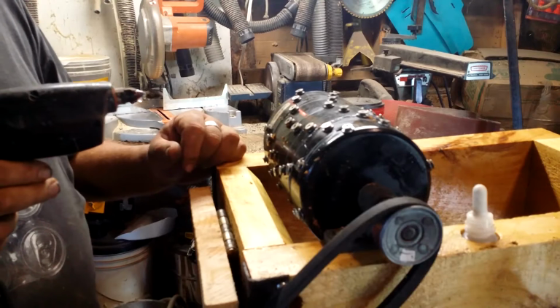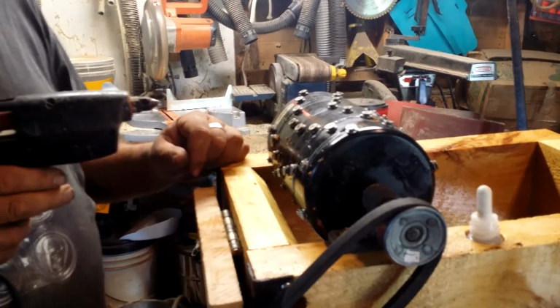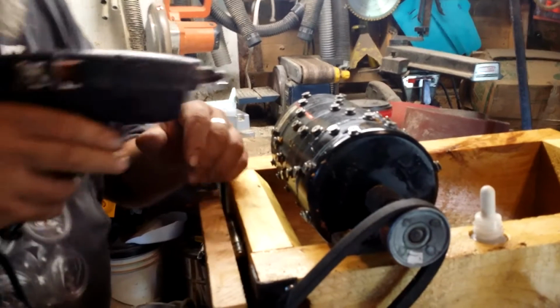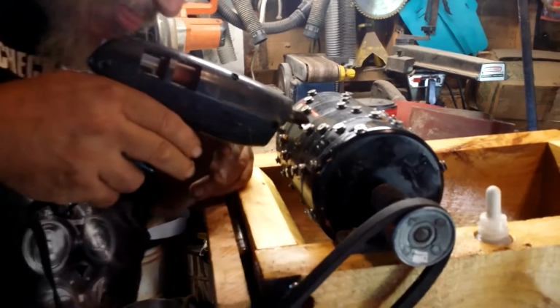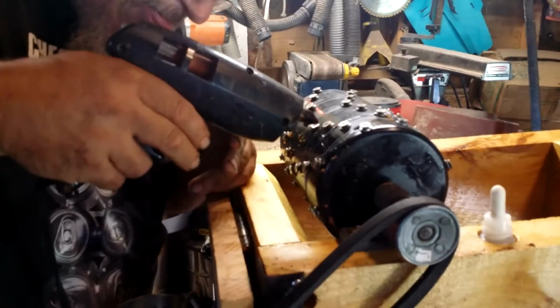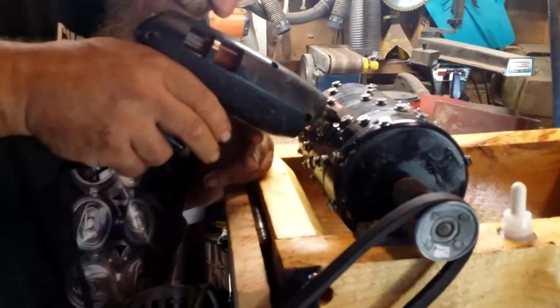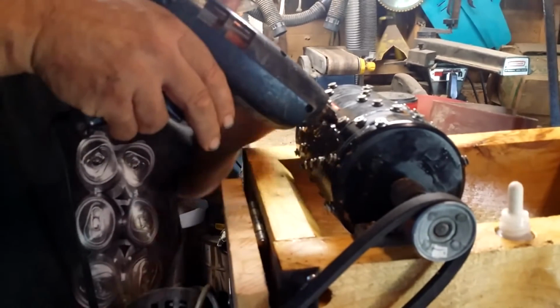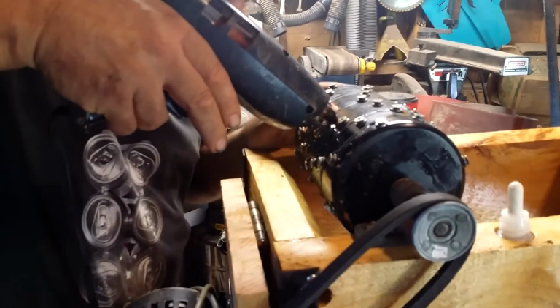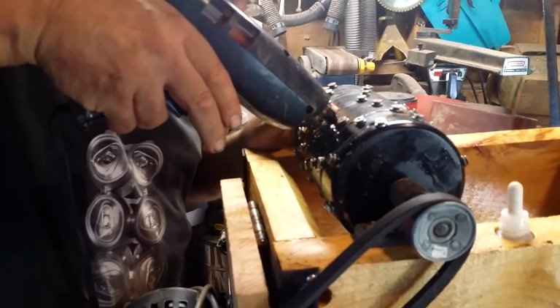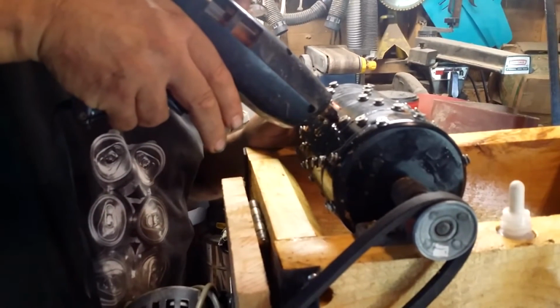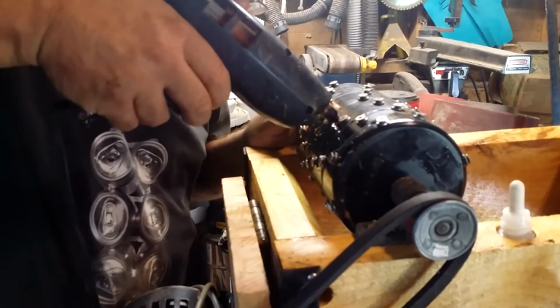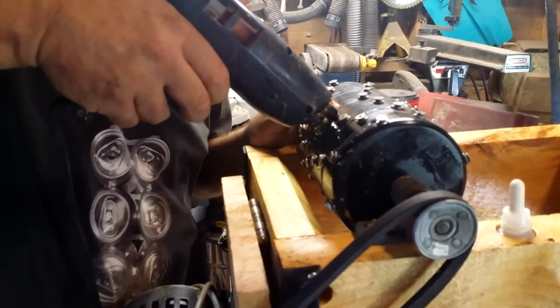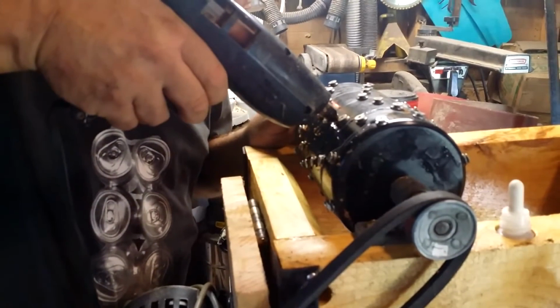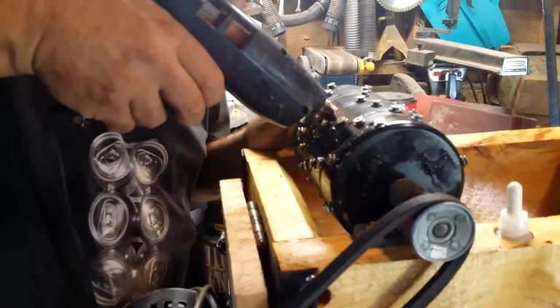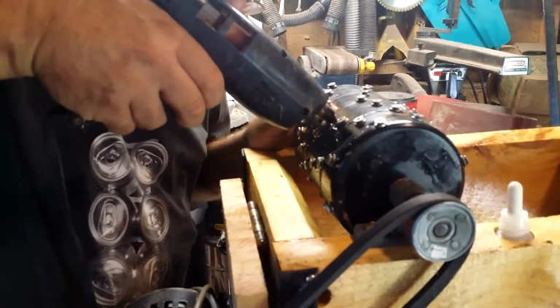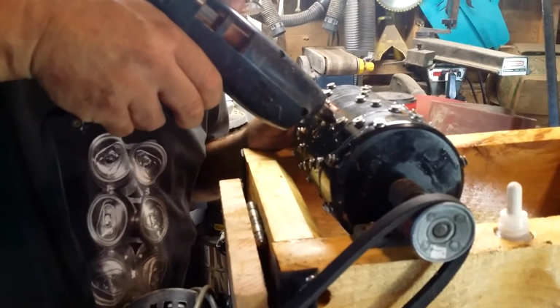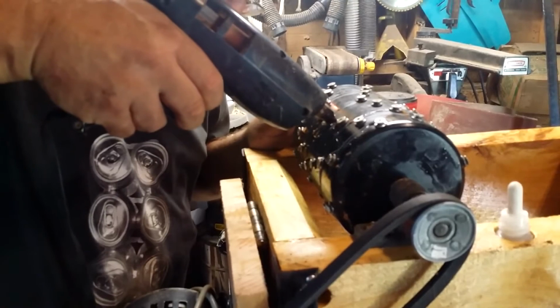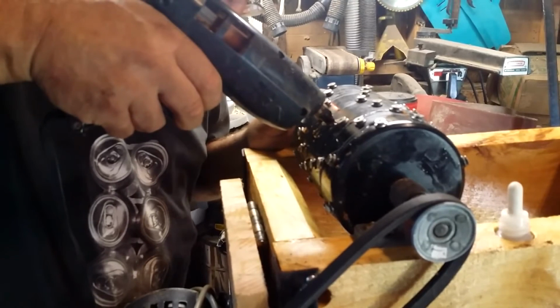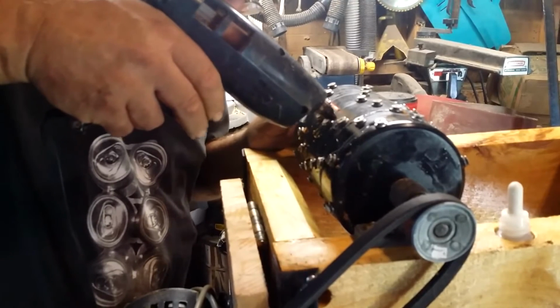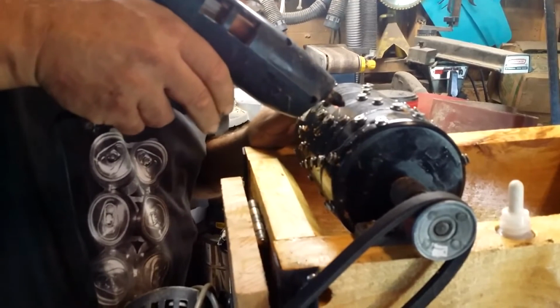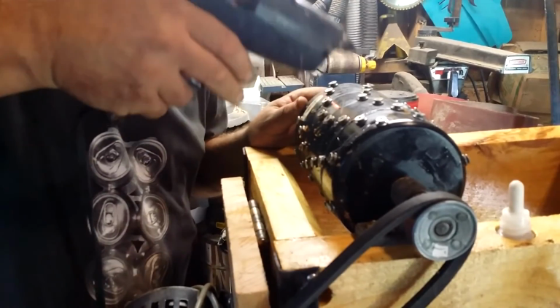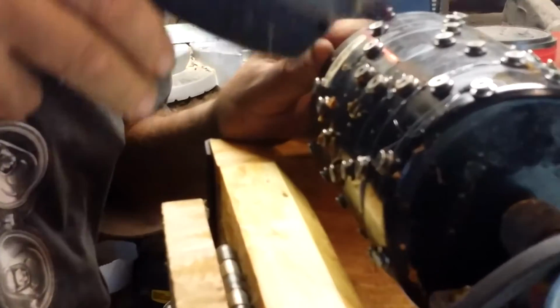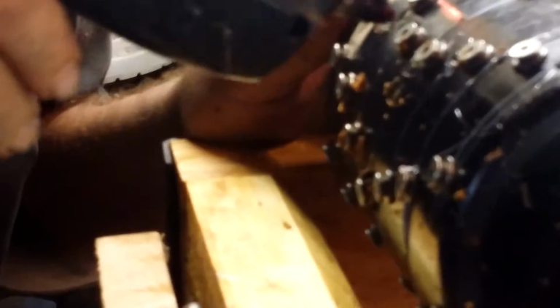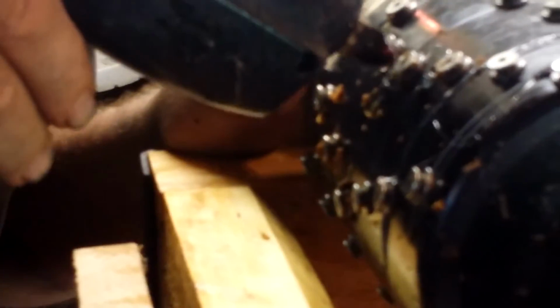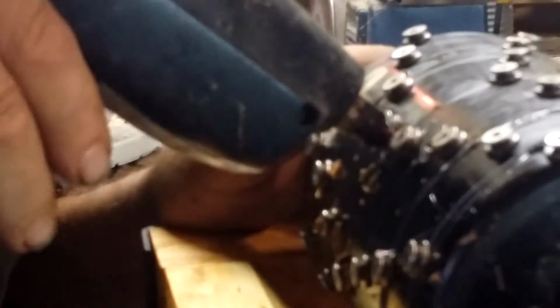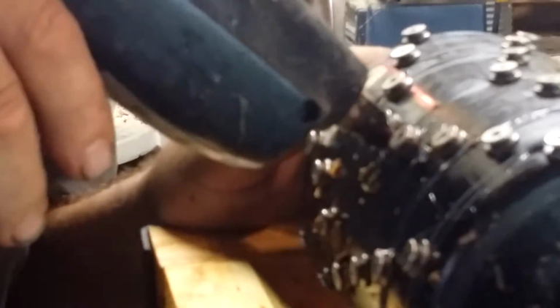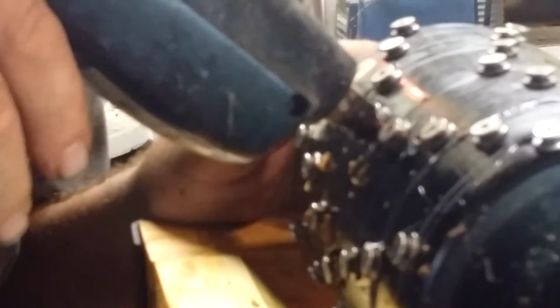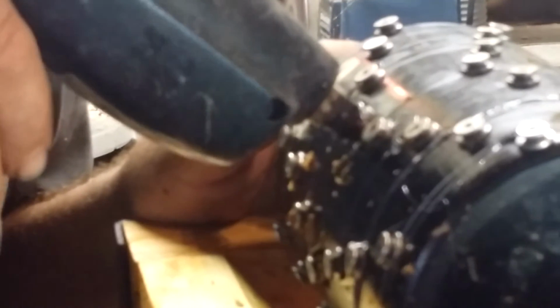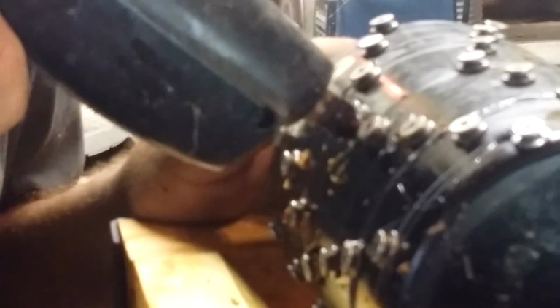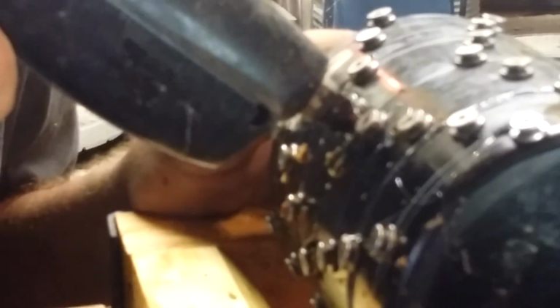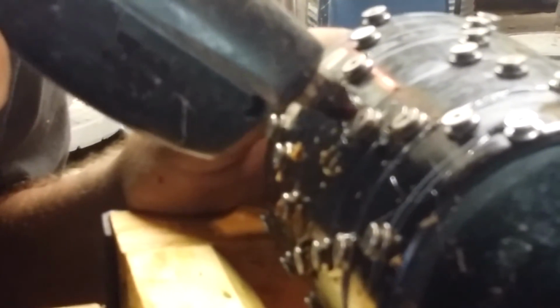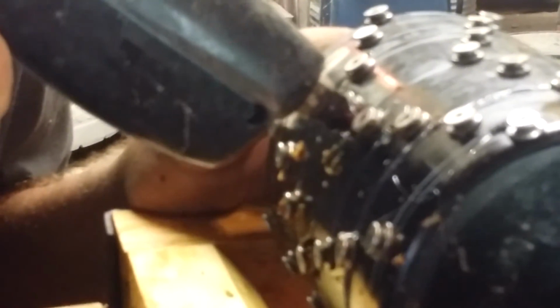If you remember my Apple Grinder Part 4 video, I had to move all the screws over by a half a space, which left me with a whole lot of little holes in the ABS plastic drum.